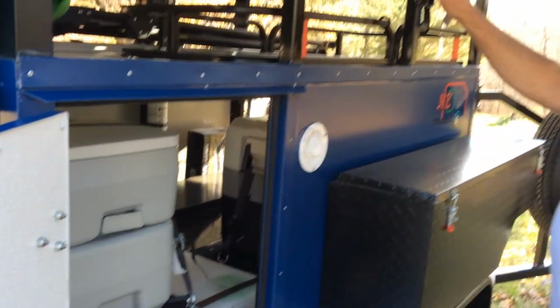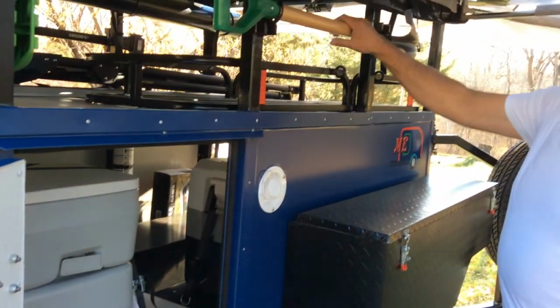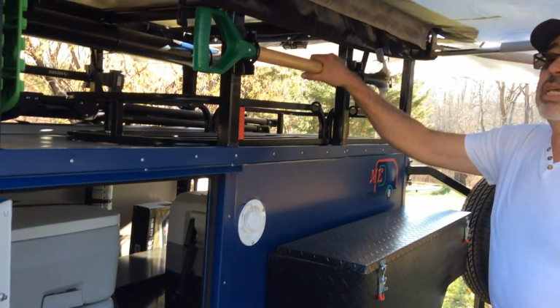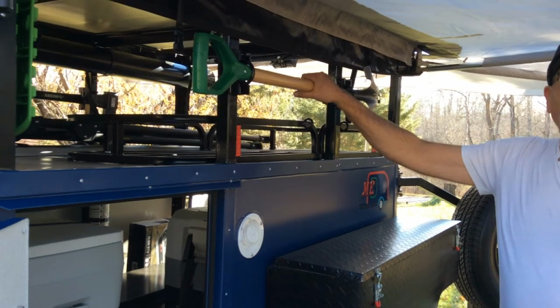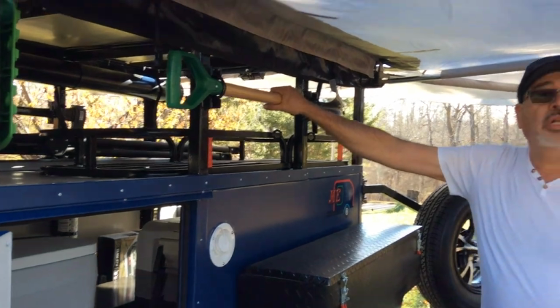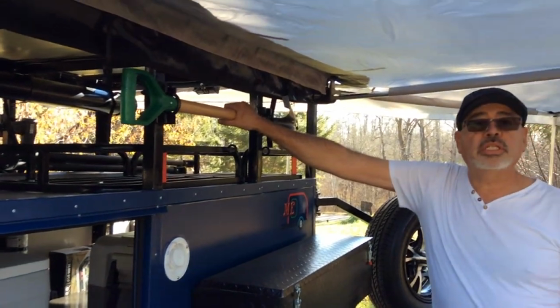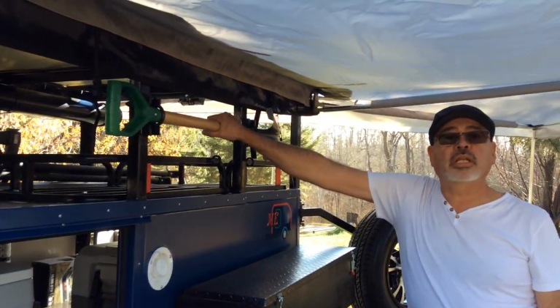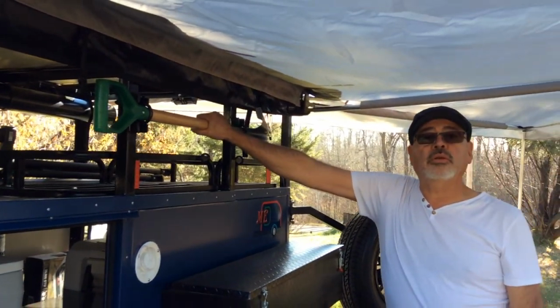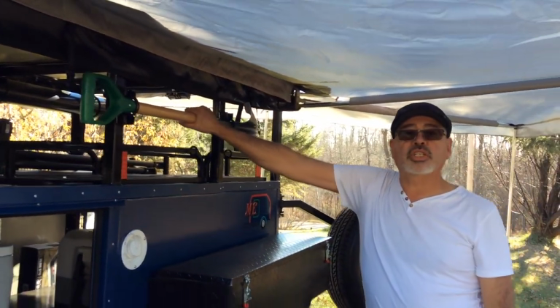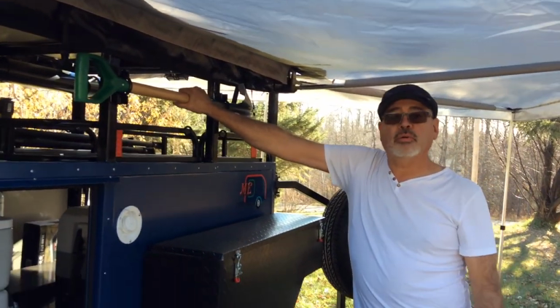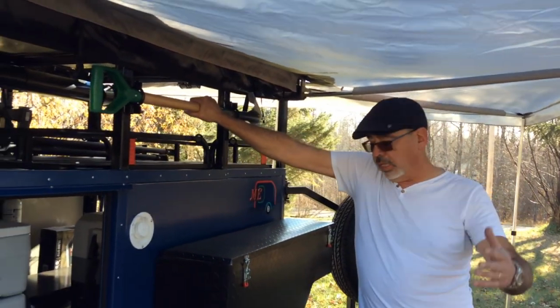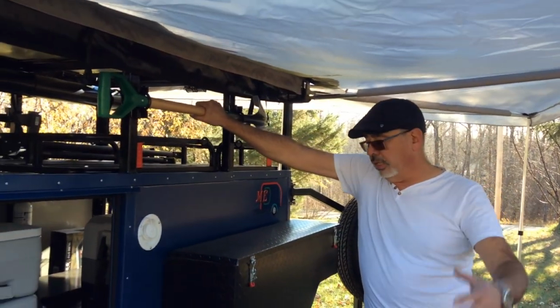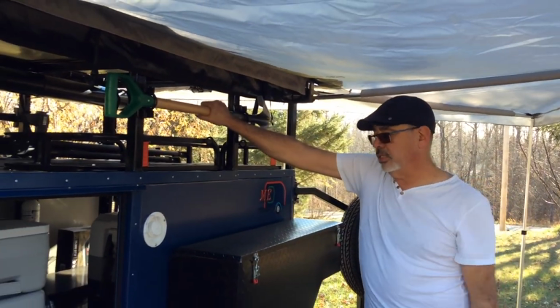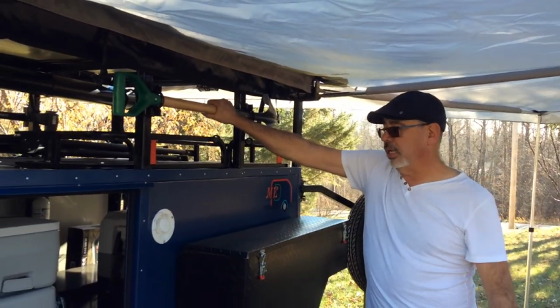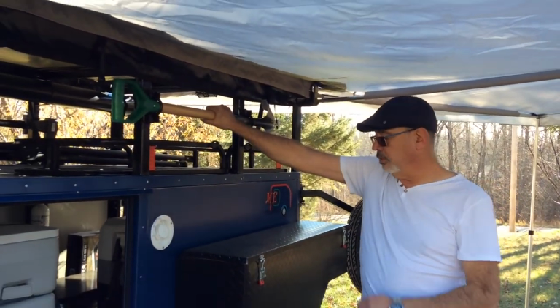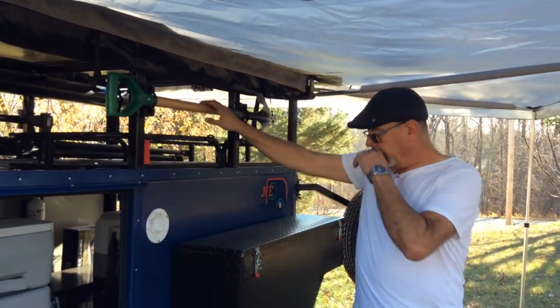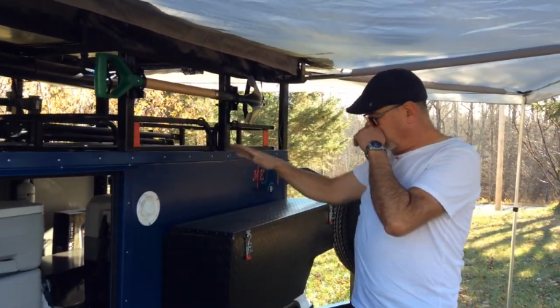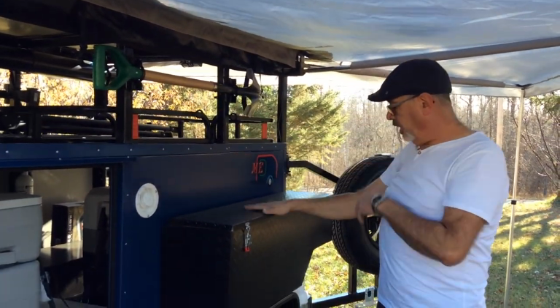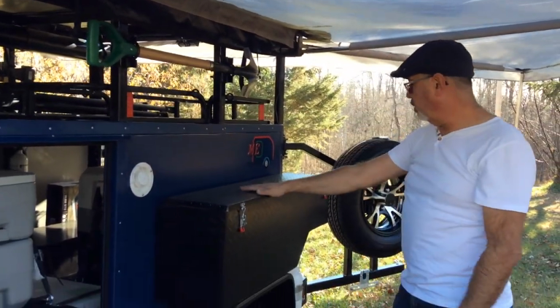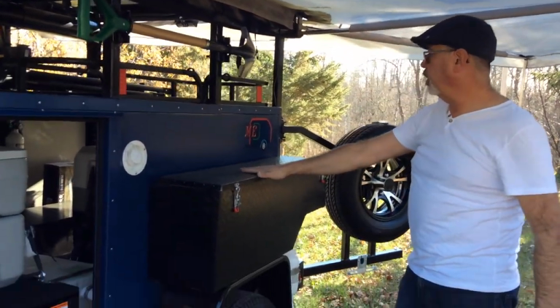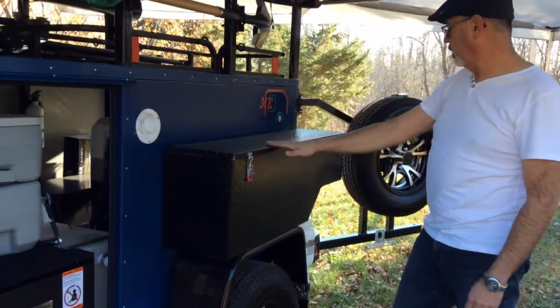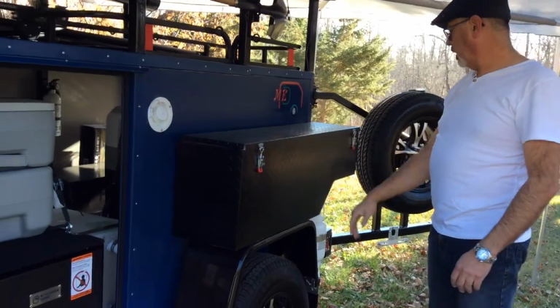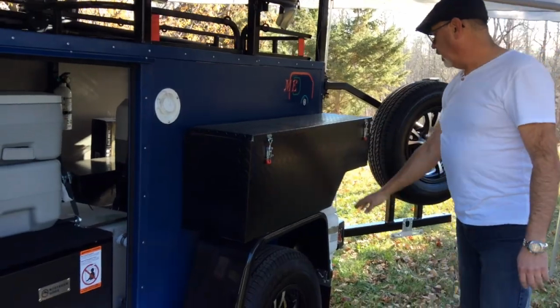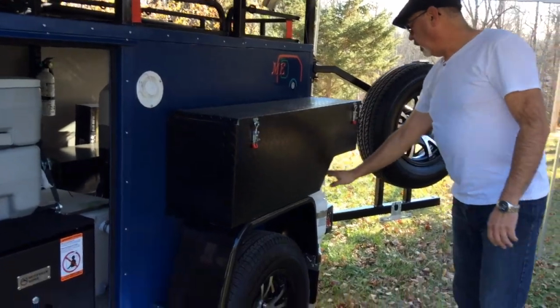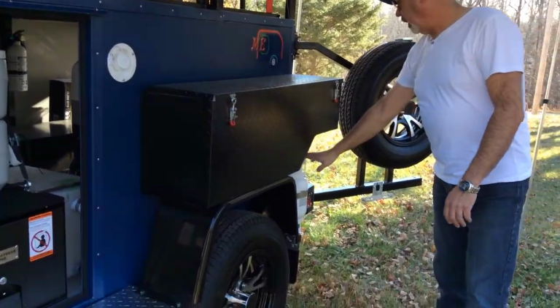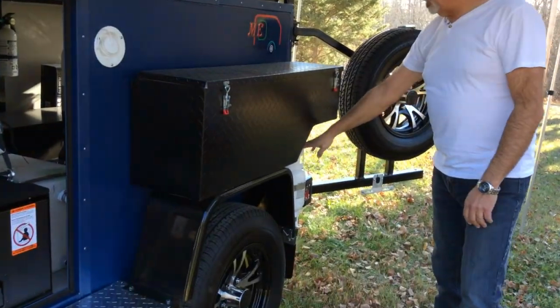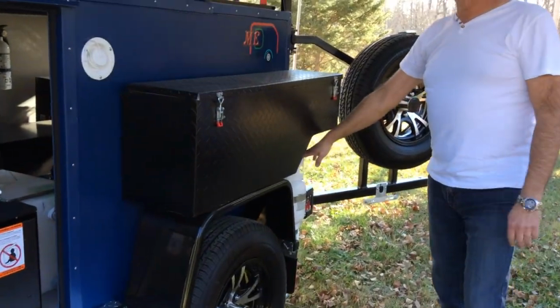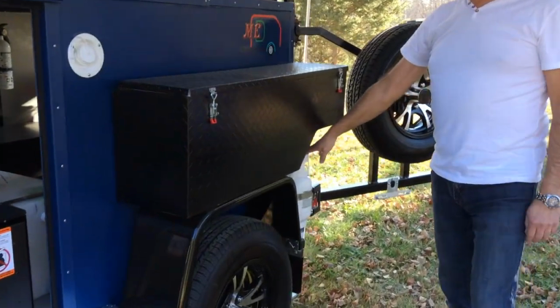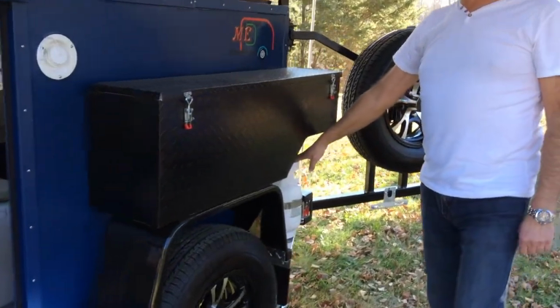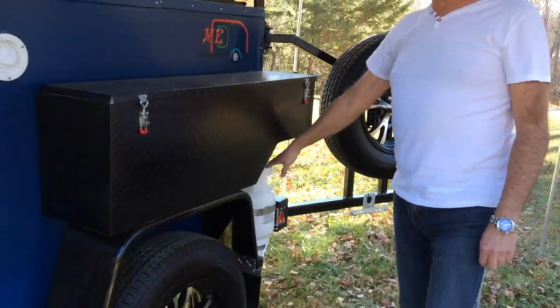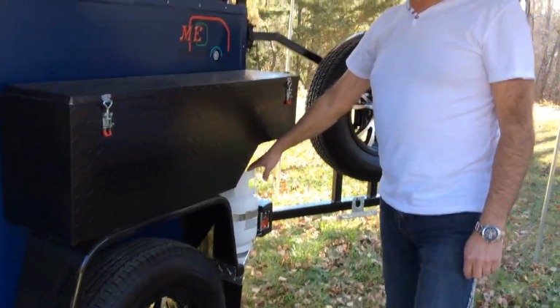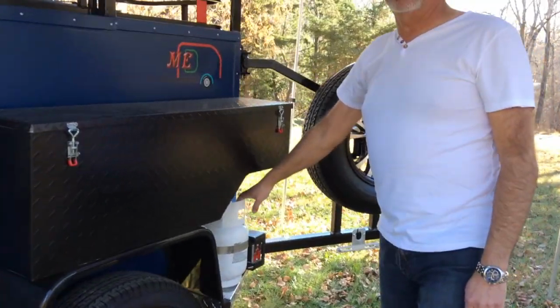On this side of the trailer we decided to give you a shower — again, just in case you need it — plus an extra box and another propane tank.